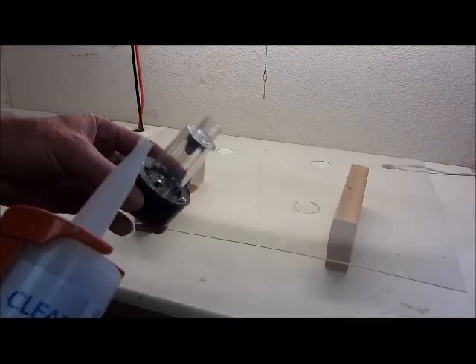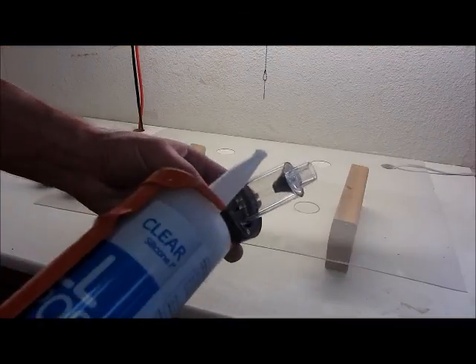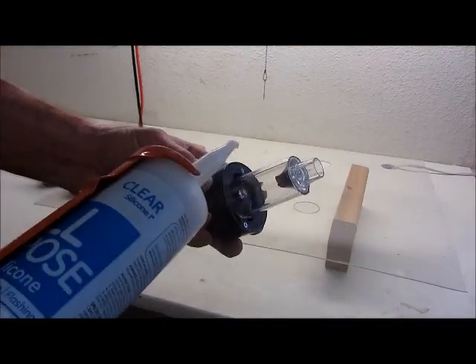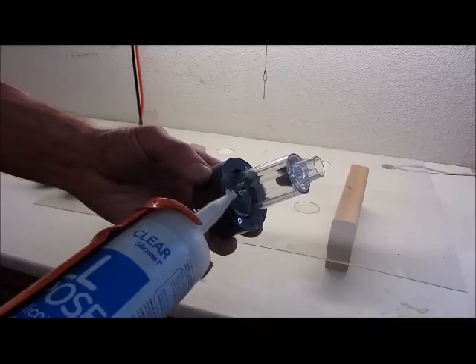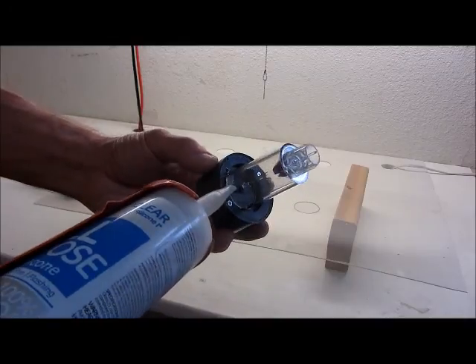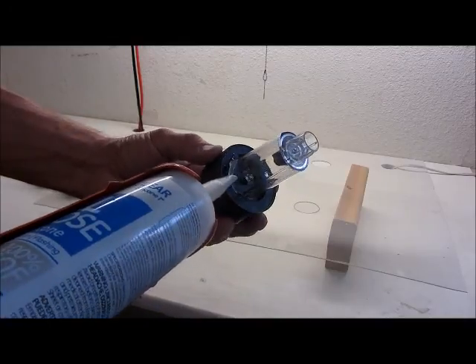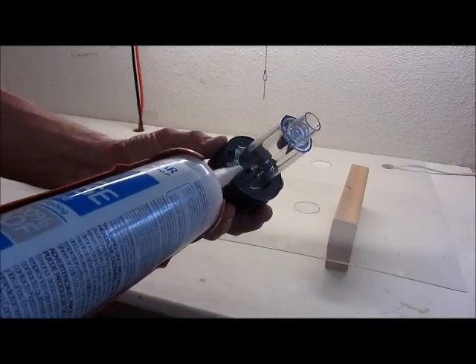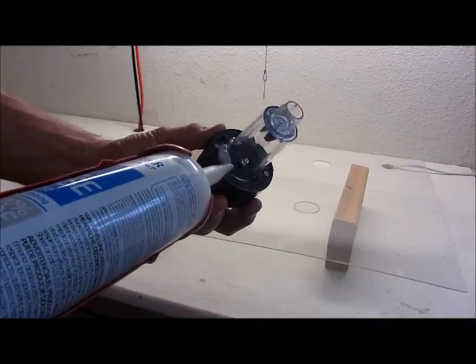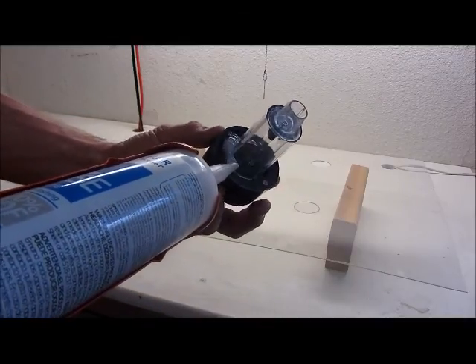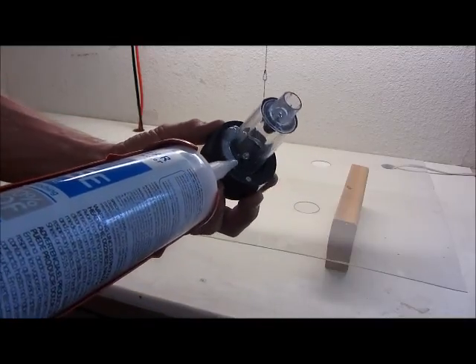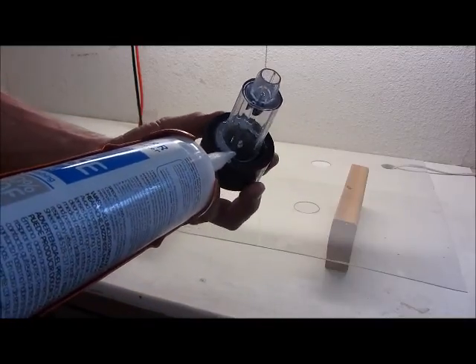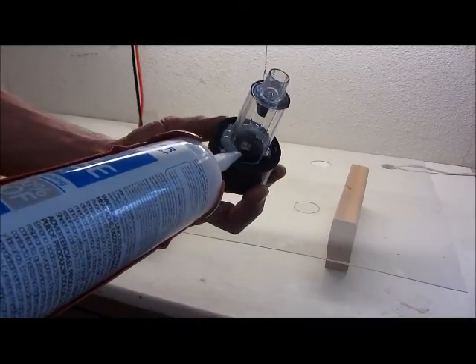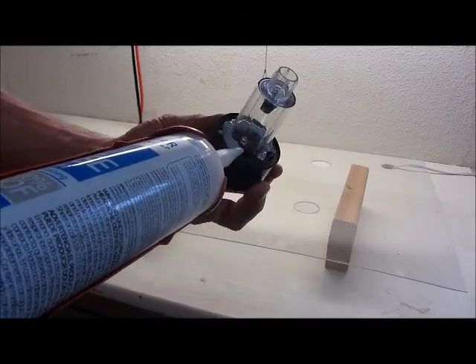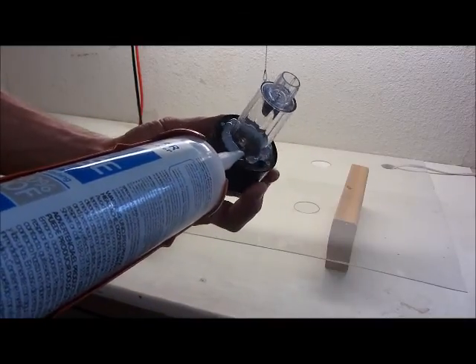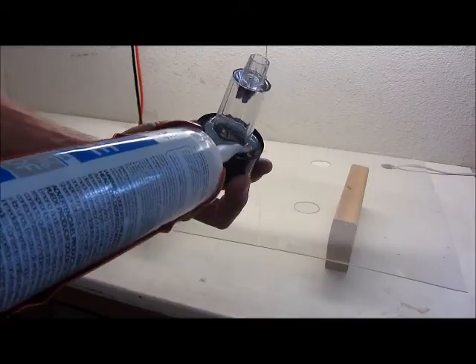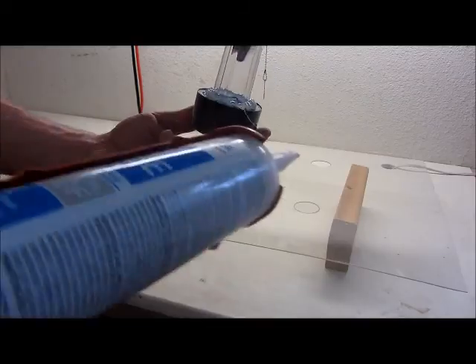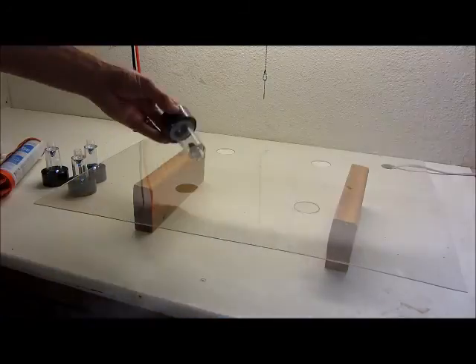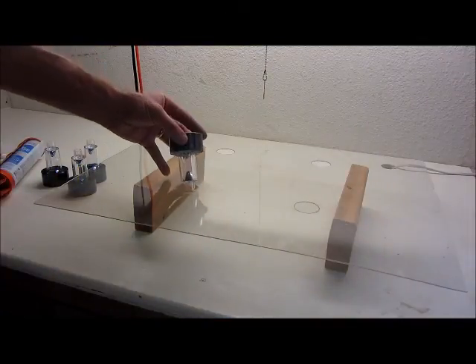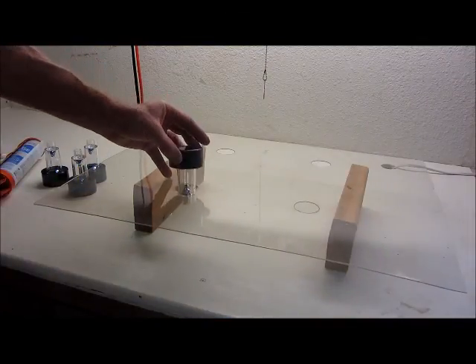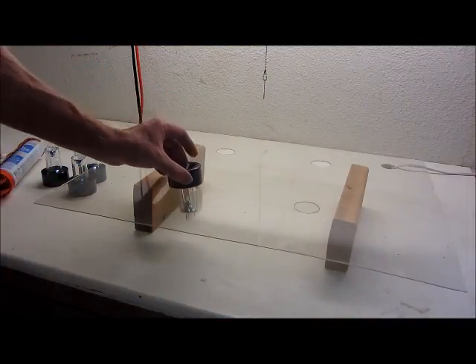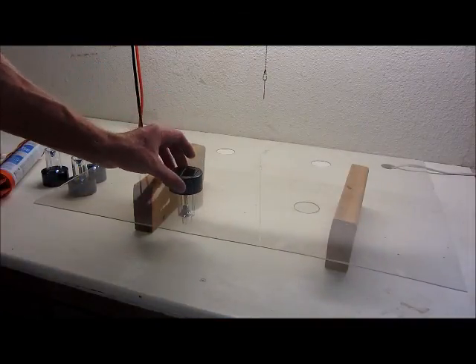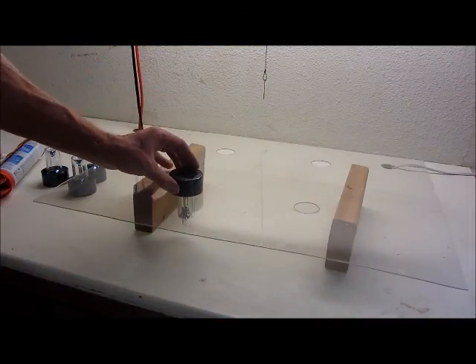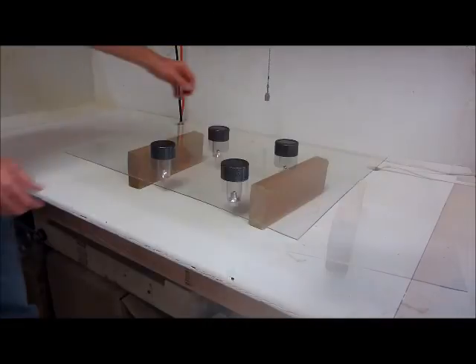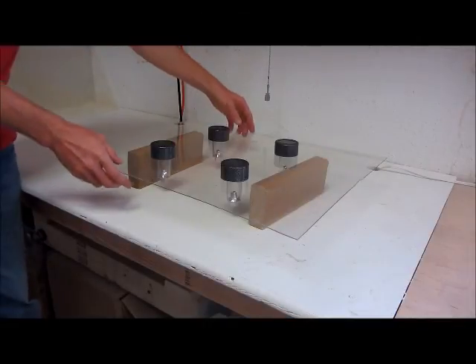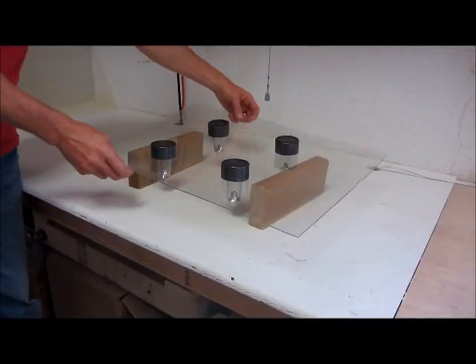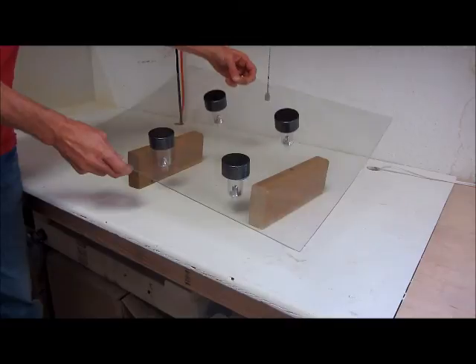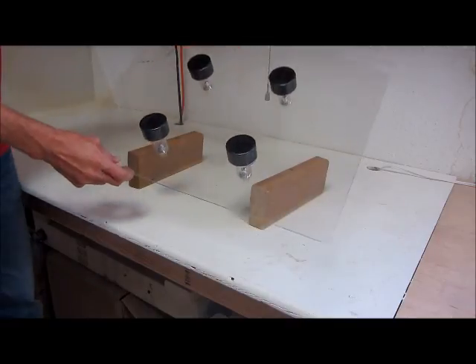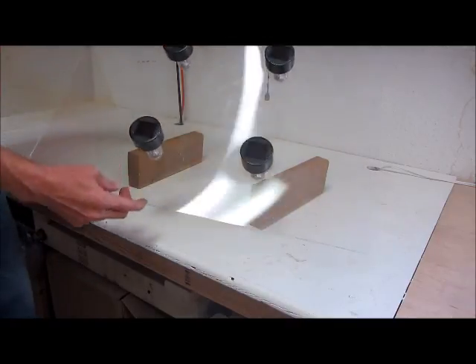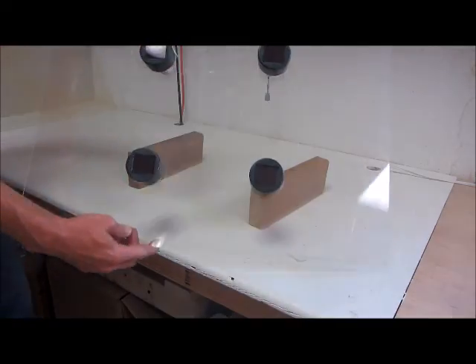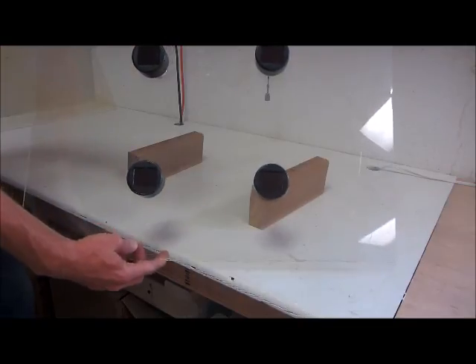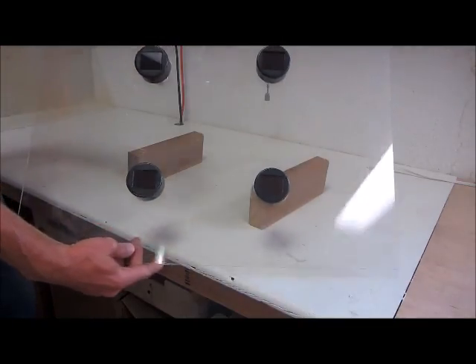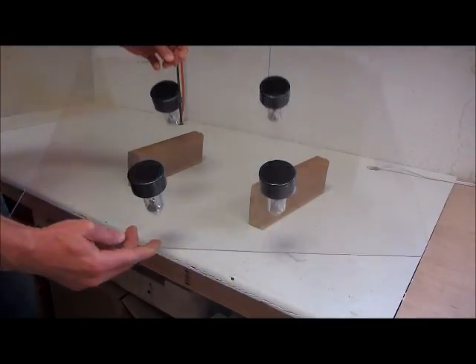I used silicone caulking to attach the lights to the plexiglass, but I learned that this doesn't work very well — silicone doesn't bond well with plexiglass. I suggest E6000 or something similar that will stick better. Put them all in place, let it sit overnight, and we're ready to install.